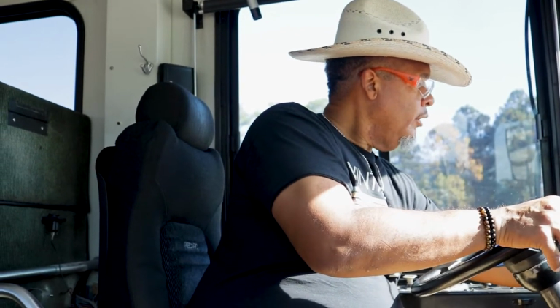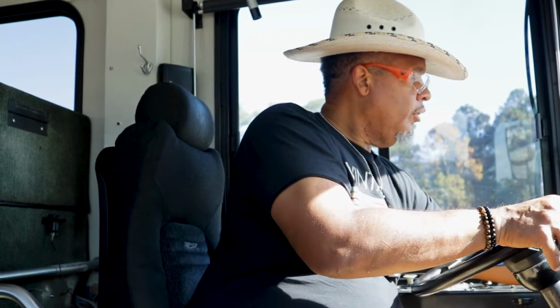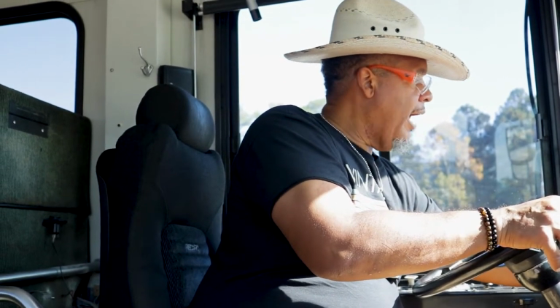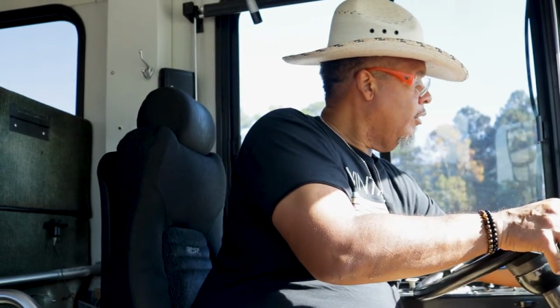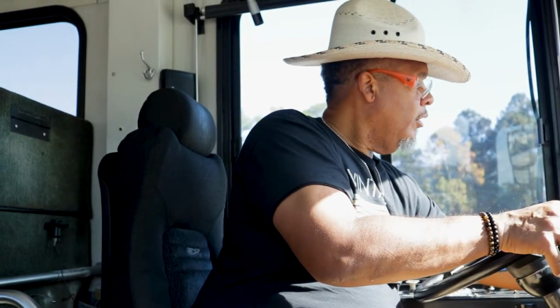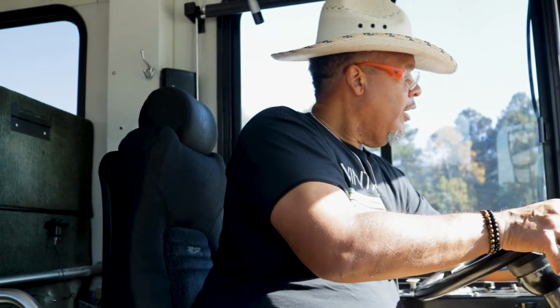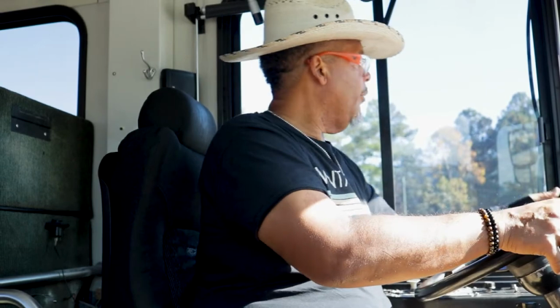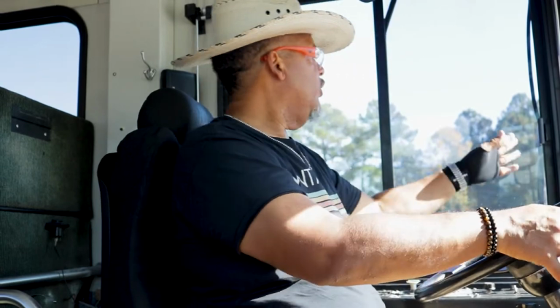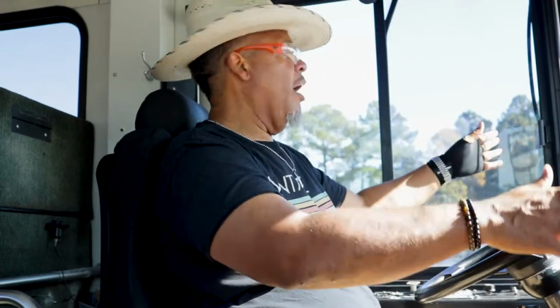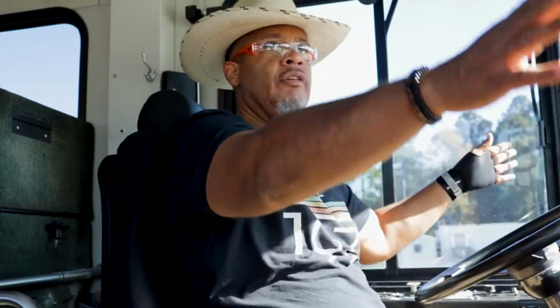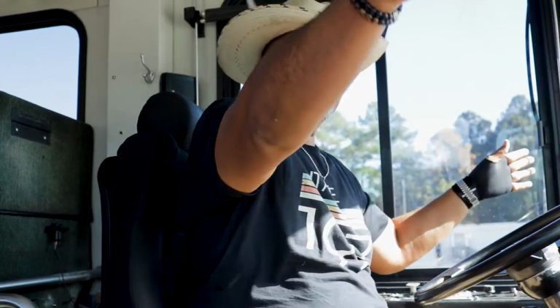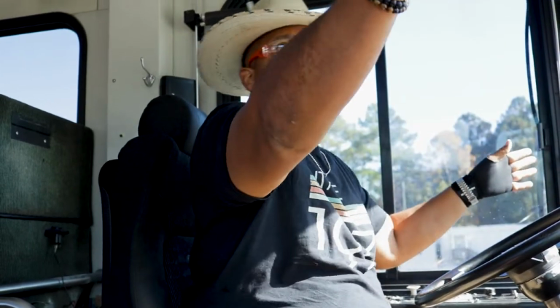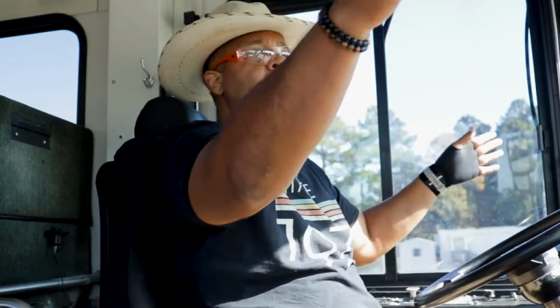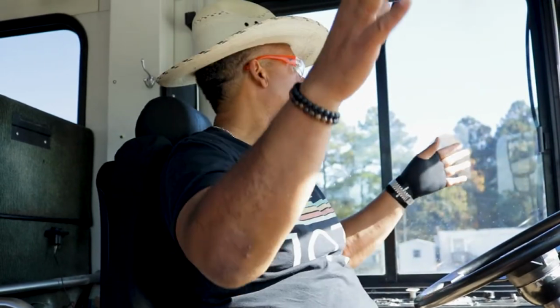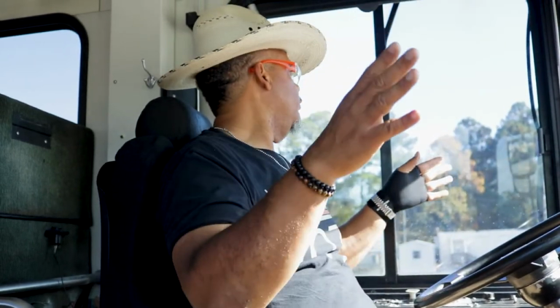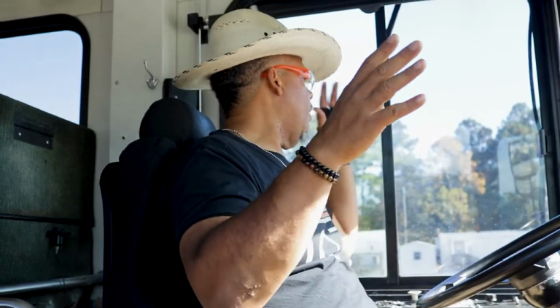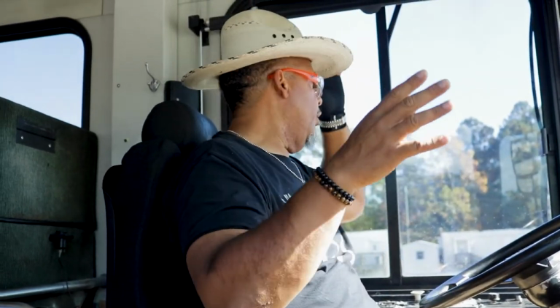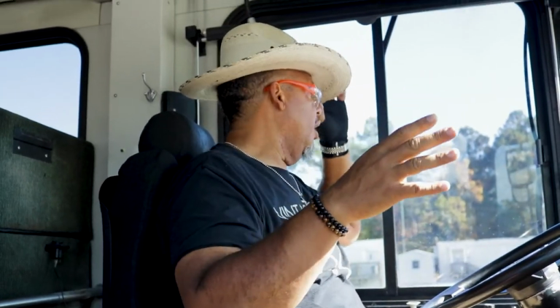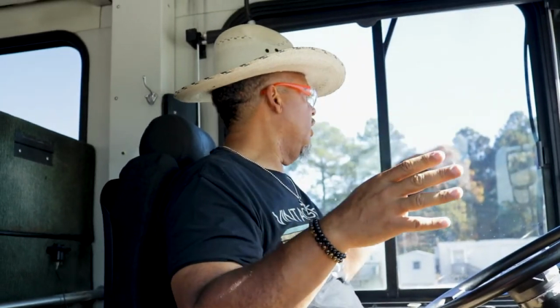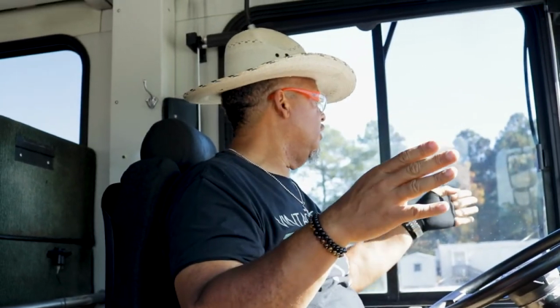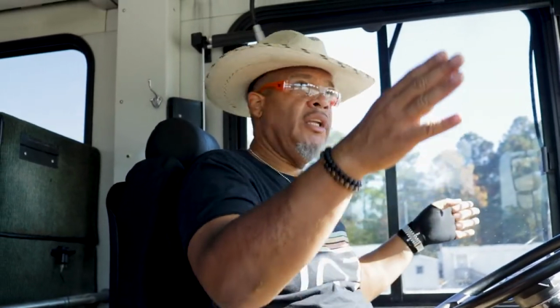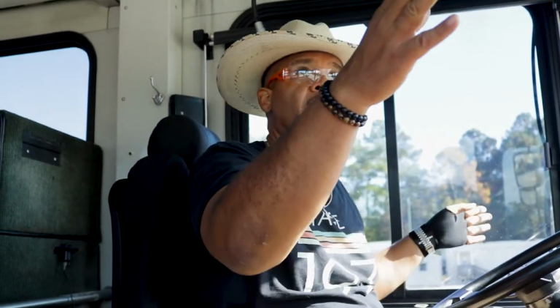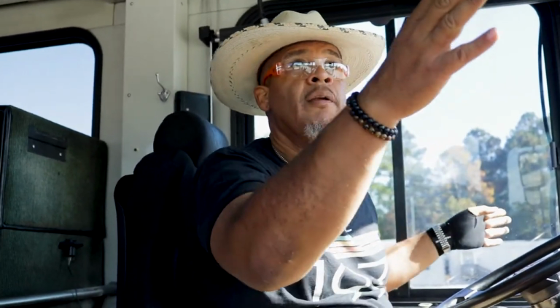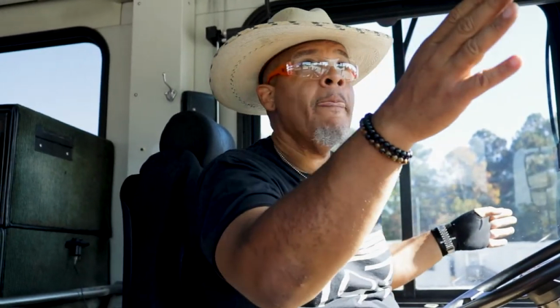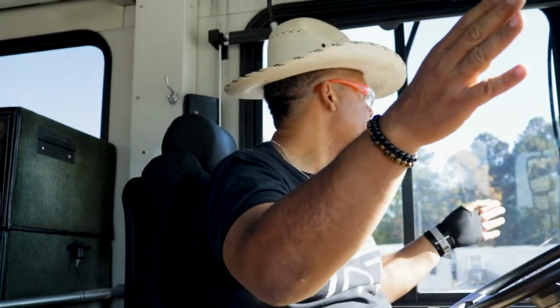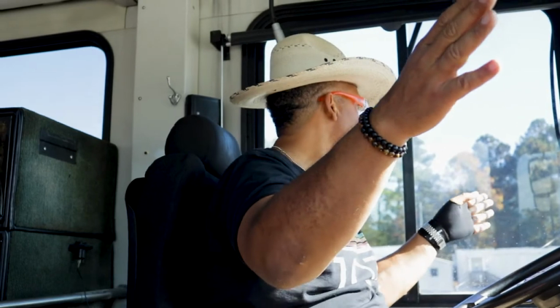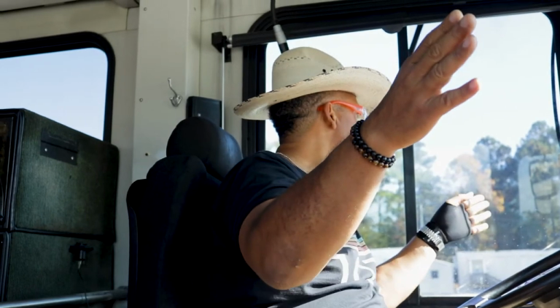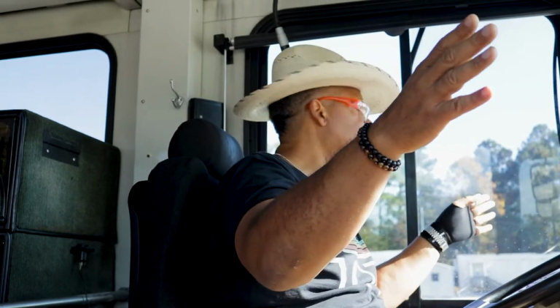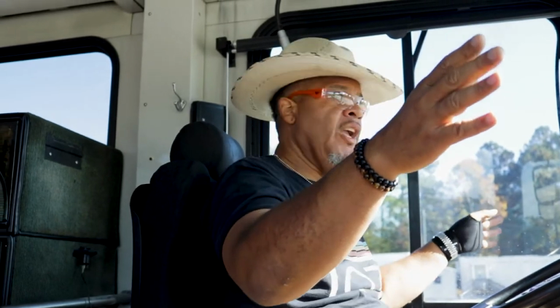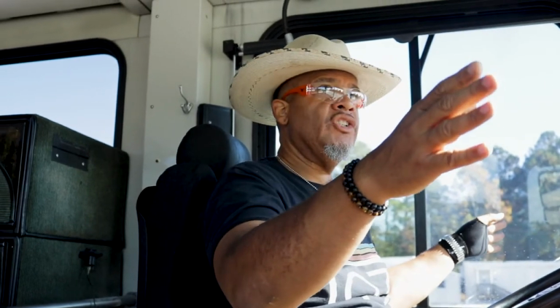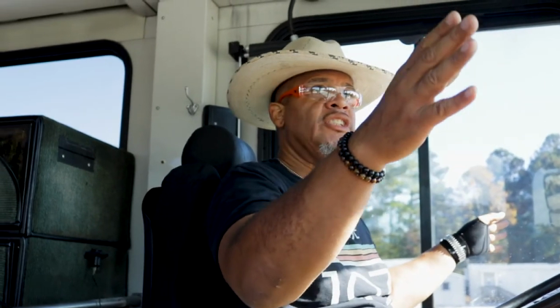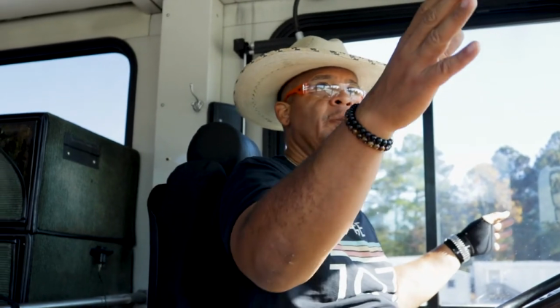Now I'm going to check my mirrors to make sure they are adjusted to me. They are adjusted to me.